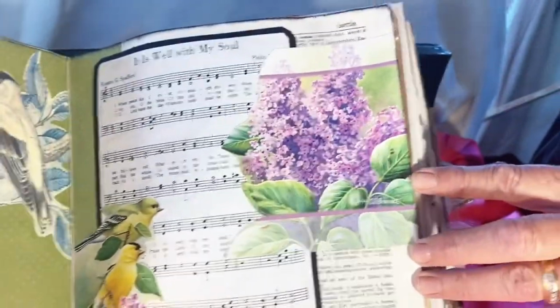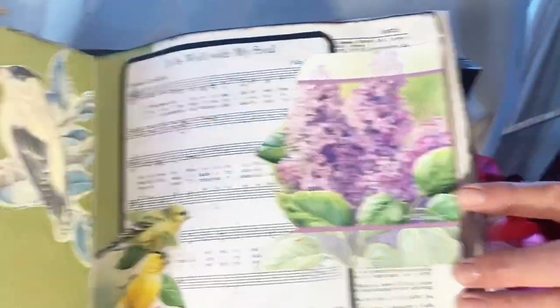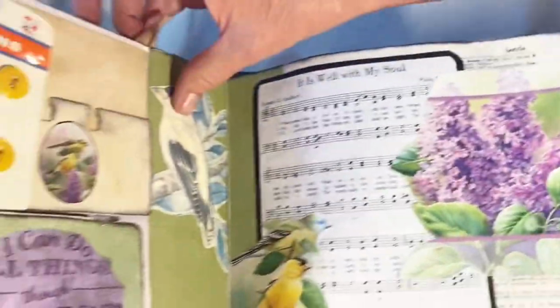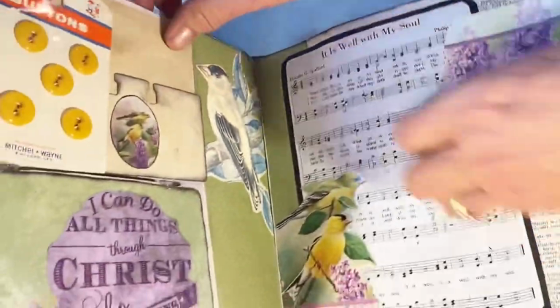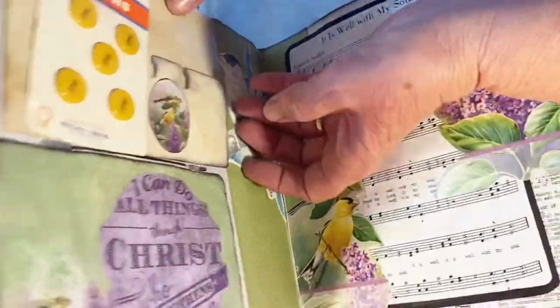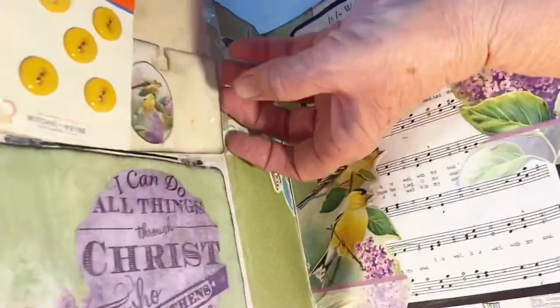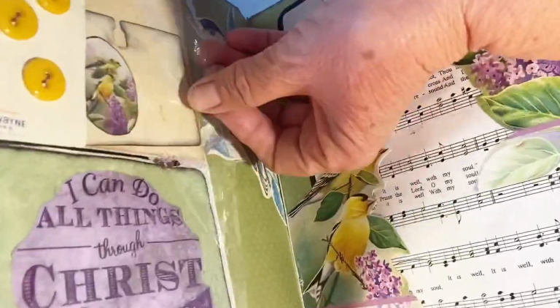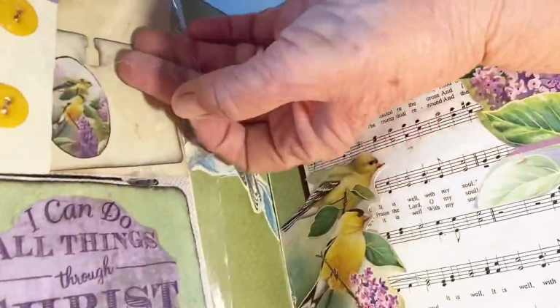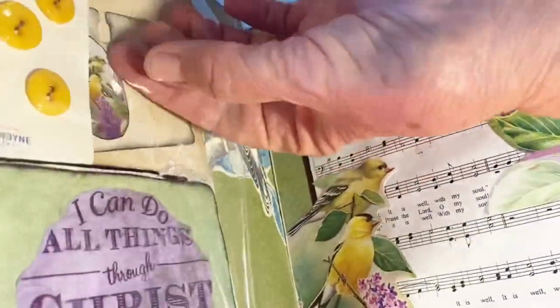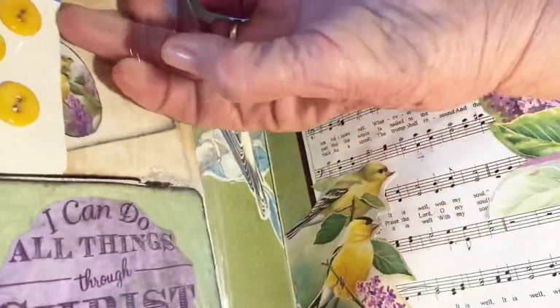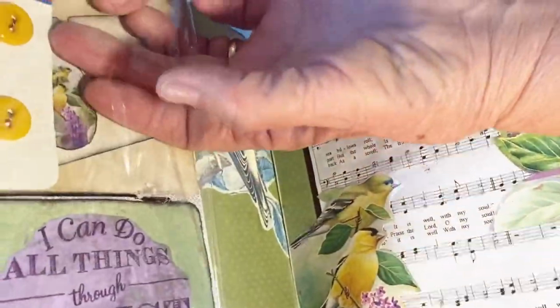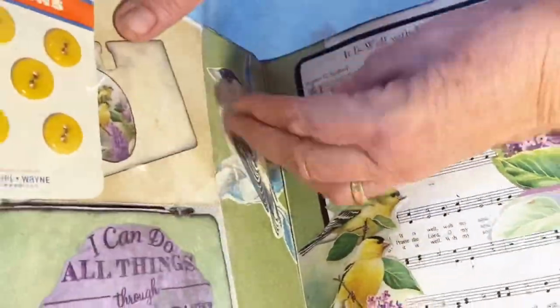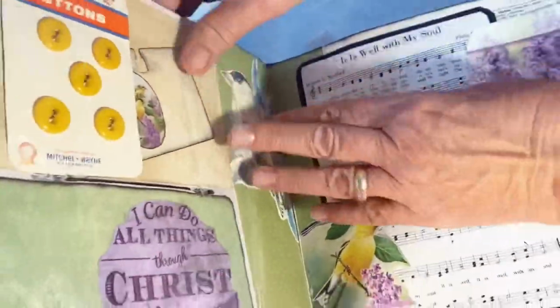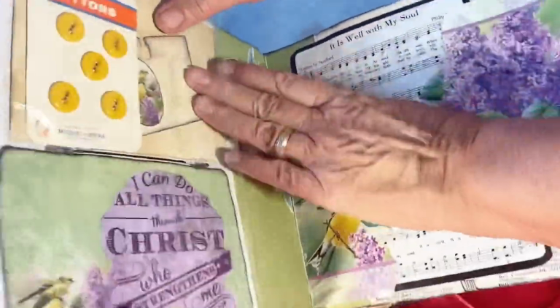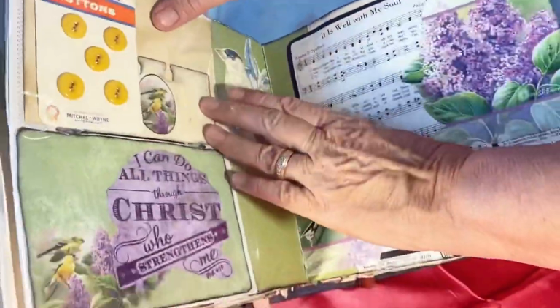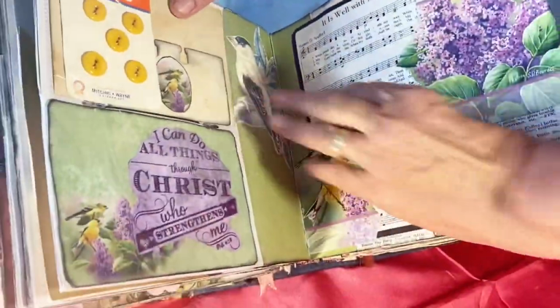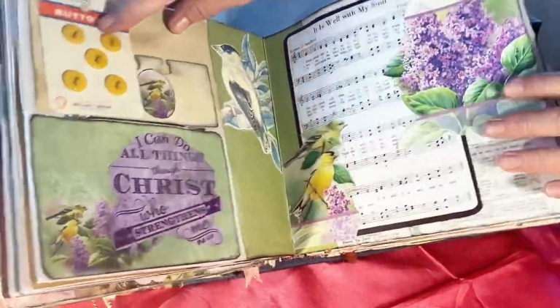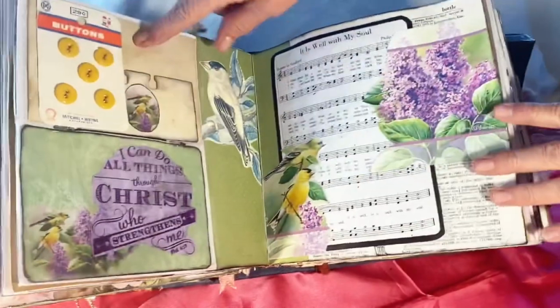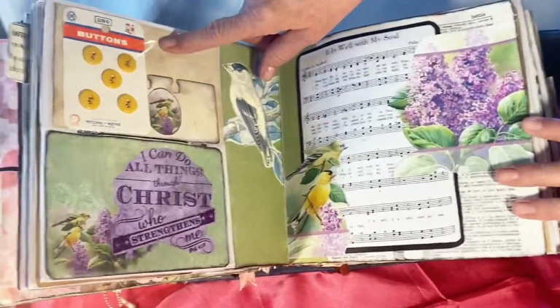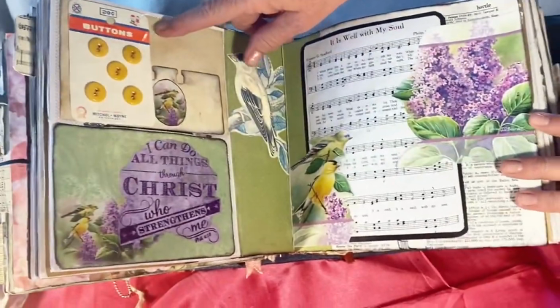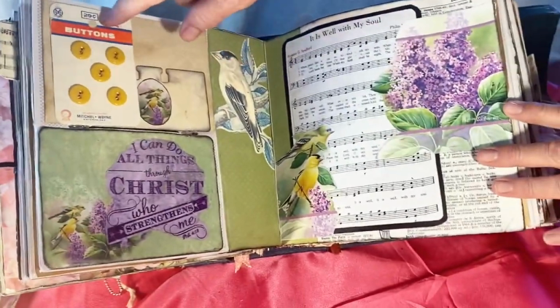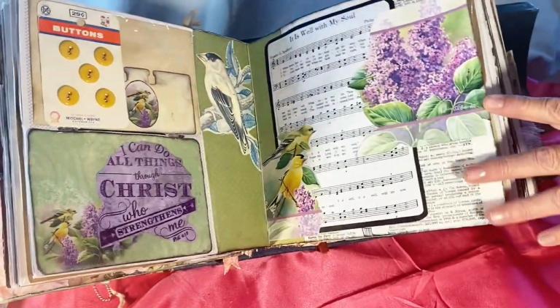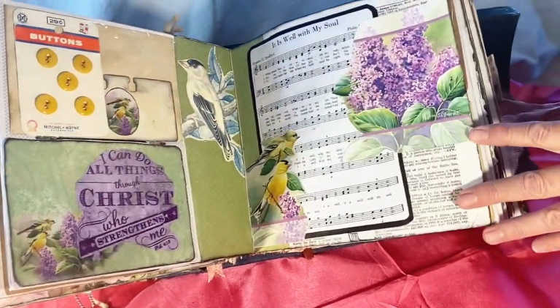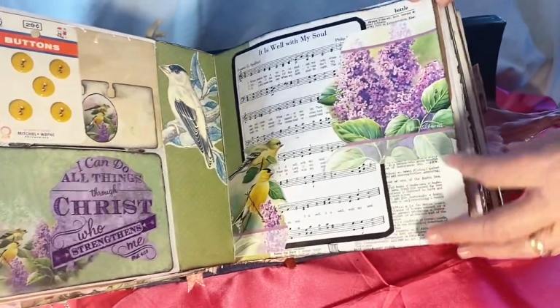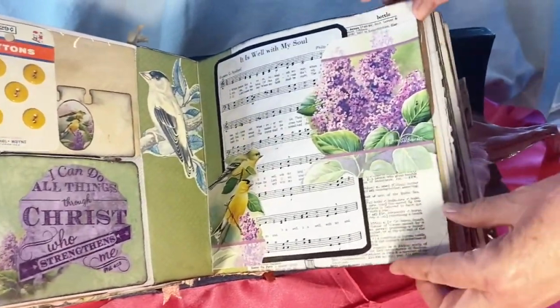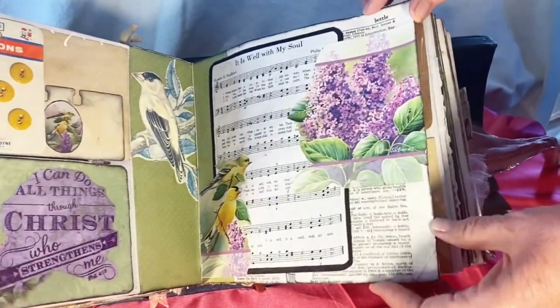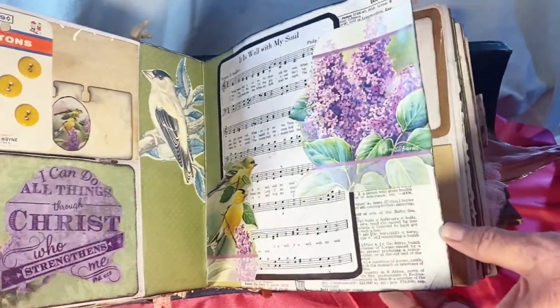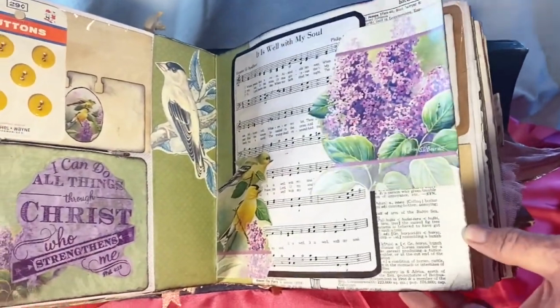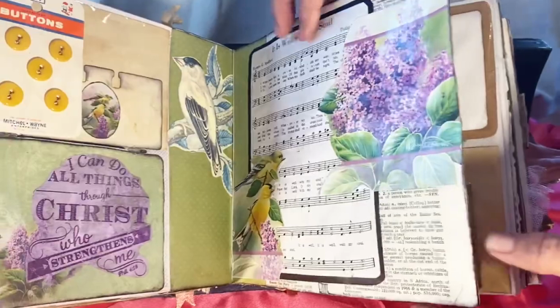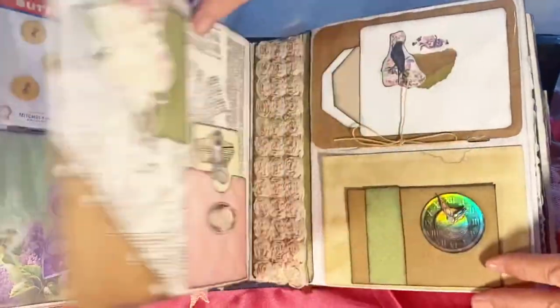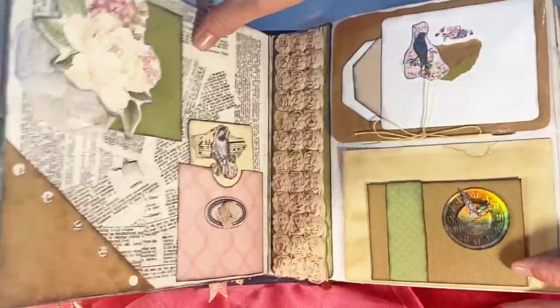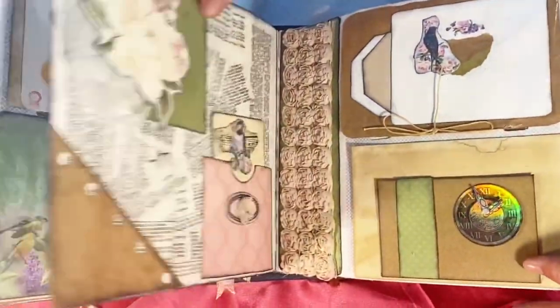I also found another card with buttons in yellow — they were 29 cents when they were new, but they just add something special.